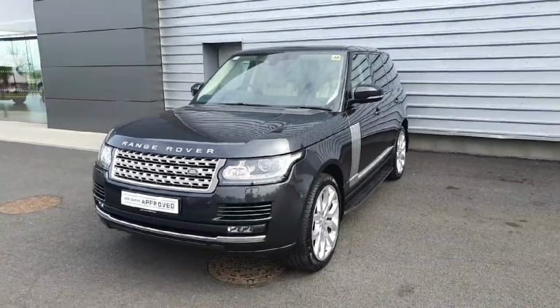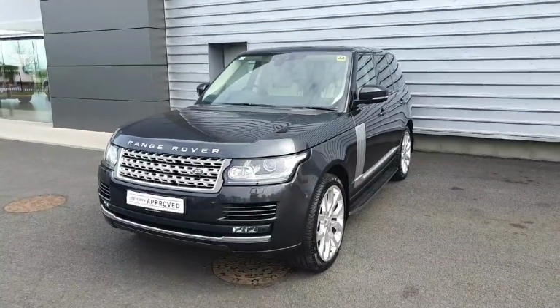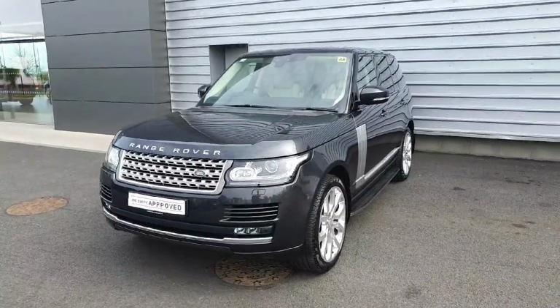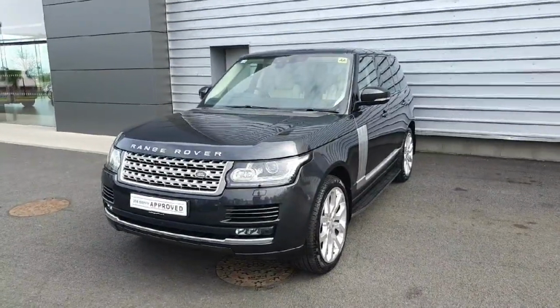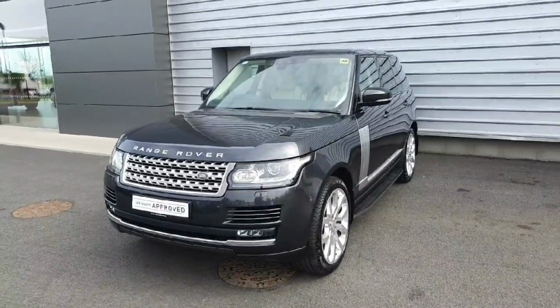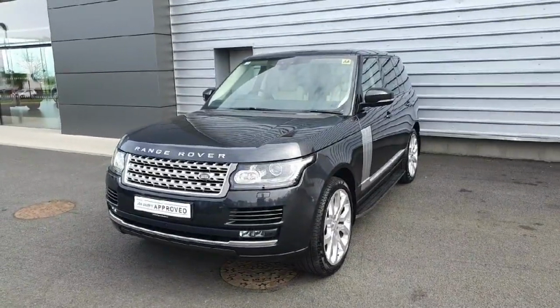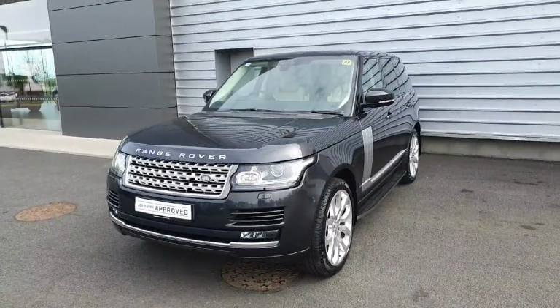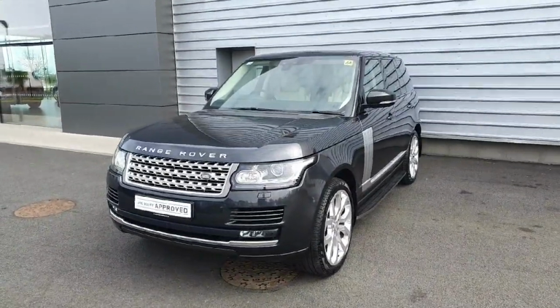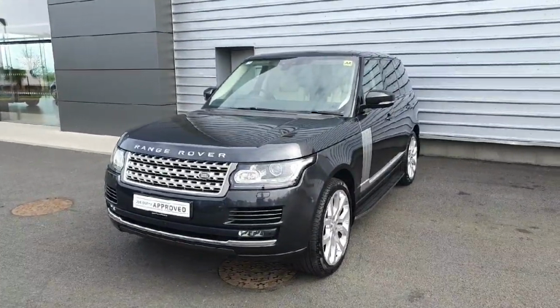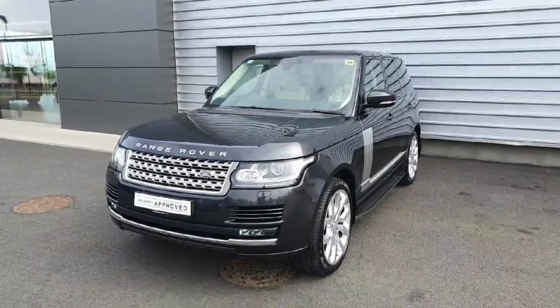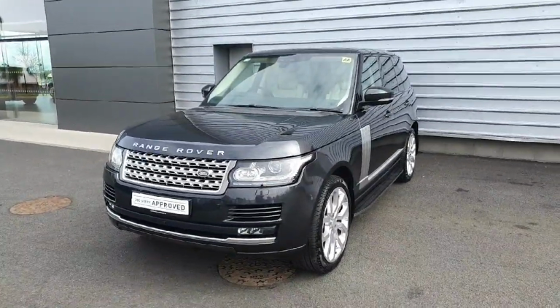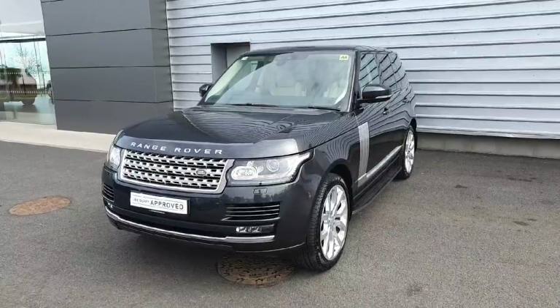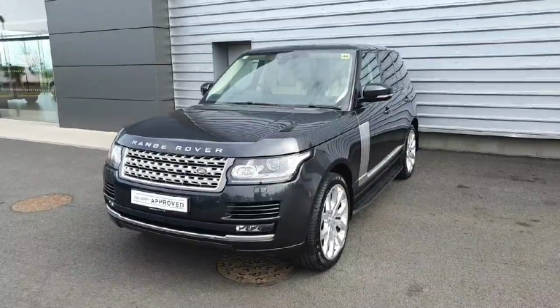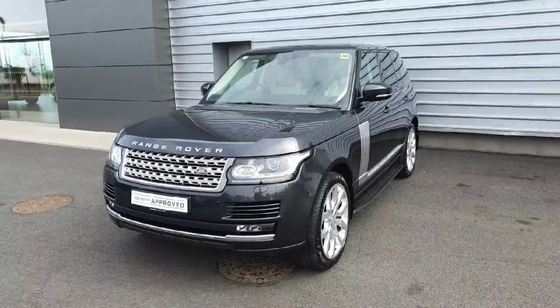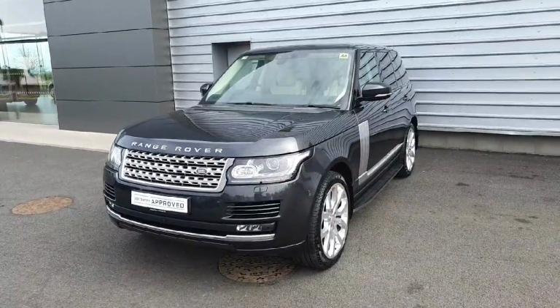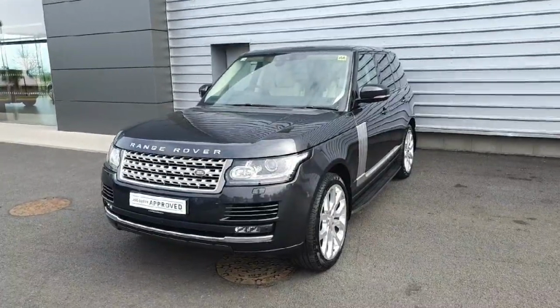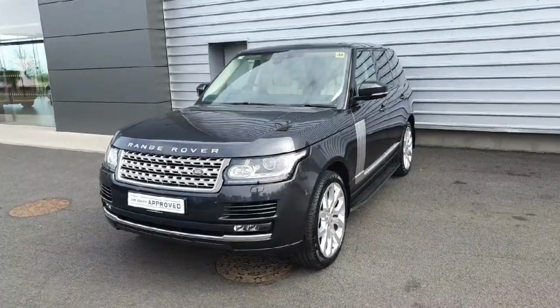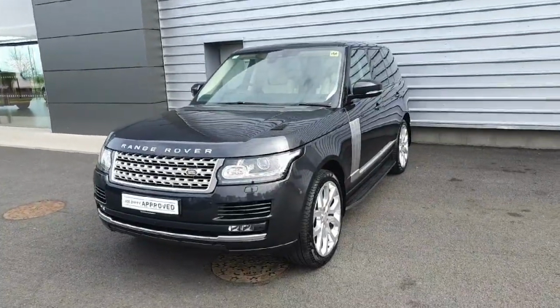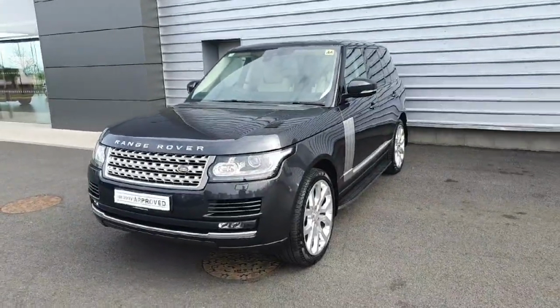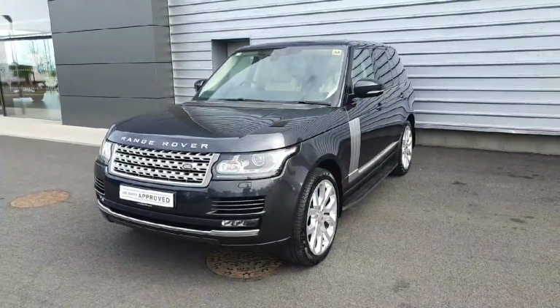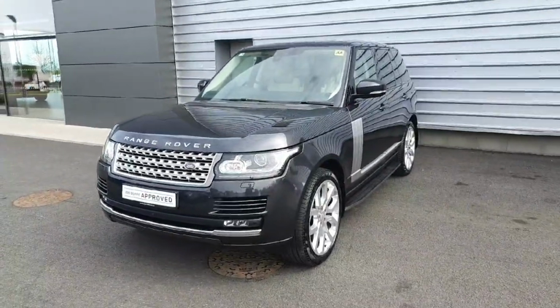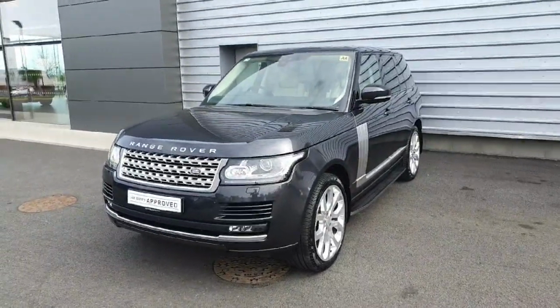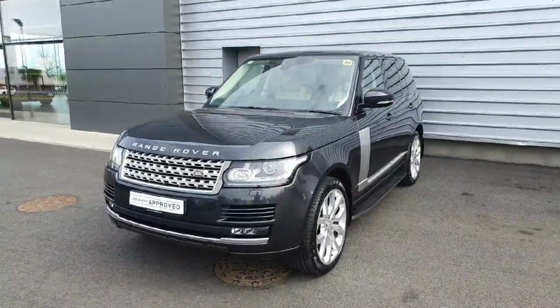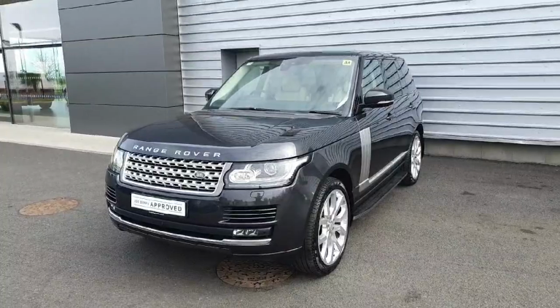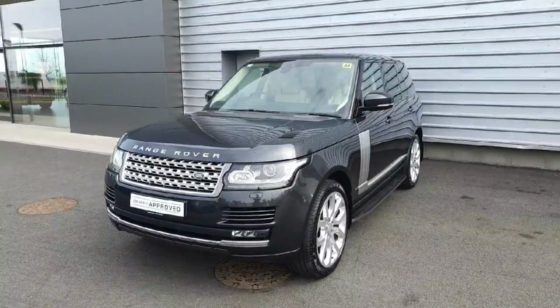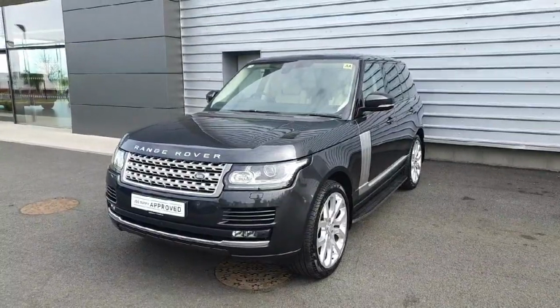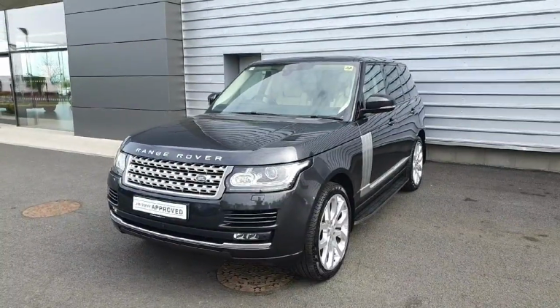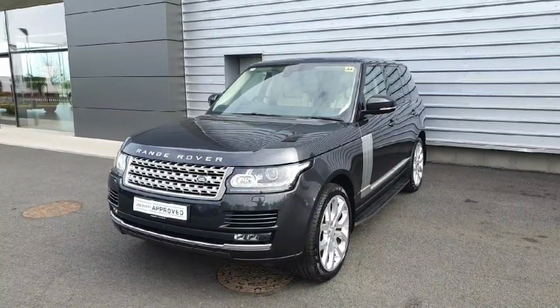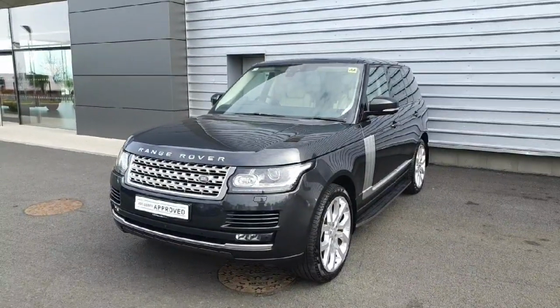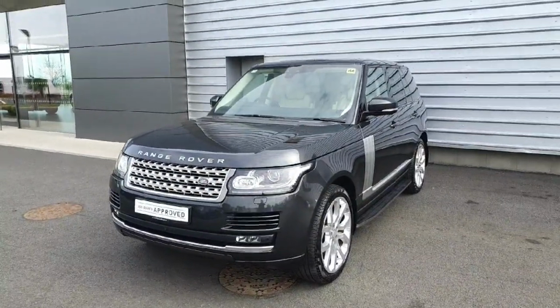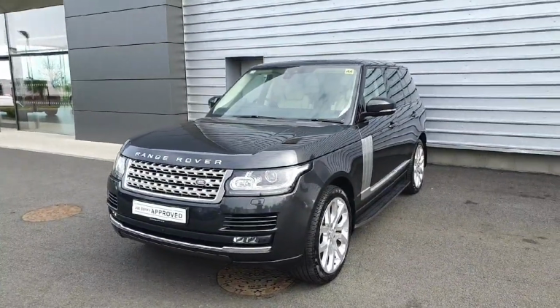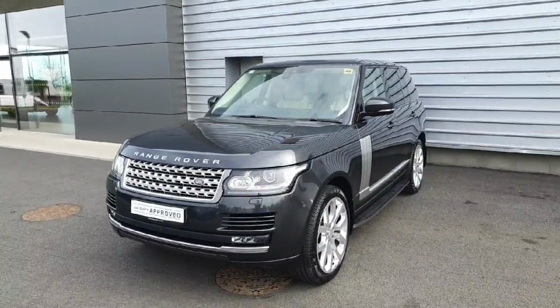Hello everyone and welcome back to Joe Duffy Land Rover. Today we have this absolutely stunning Range Rover Vogue. It's the 3 litre diesel V6 sitting on some 22 inch alloy wheels — absolutely stunning — finished in Carpathian Grey premium metallic paint.